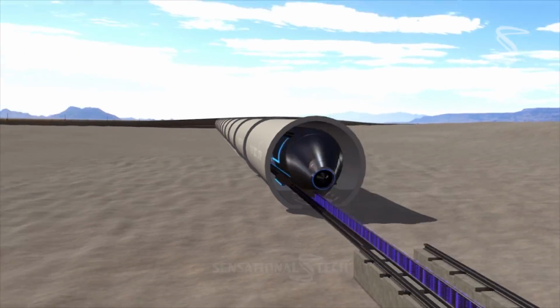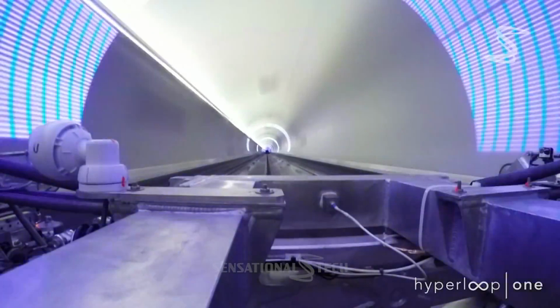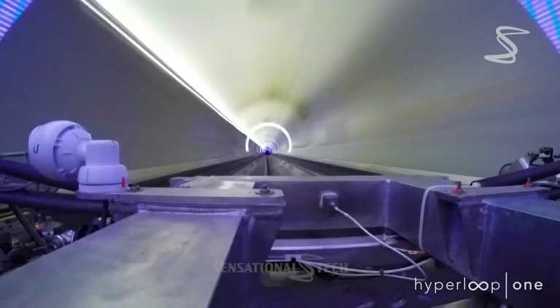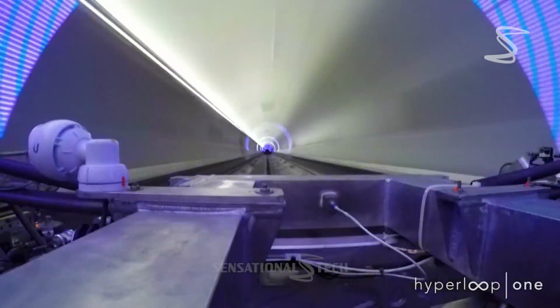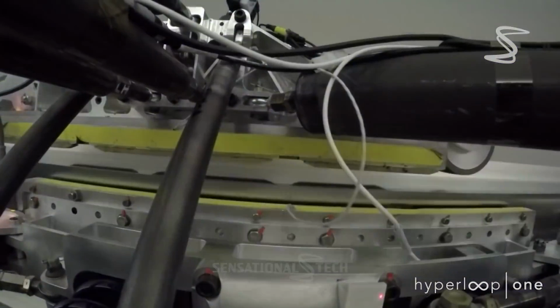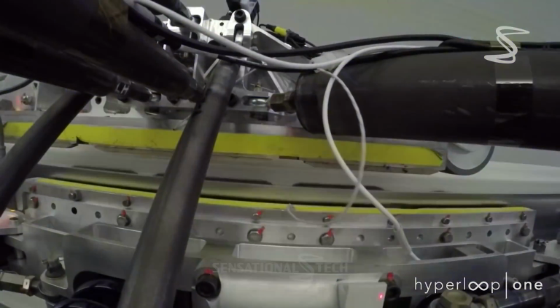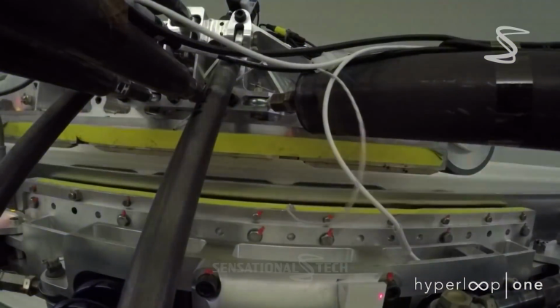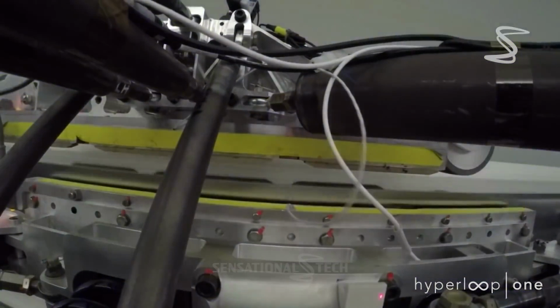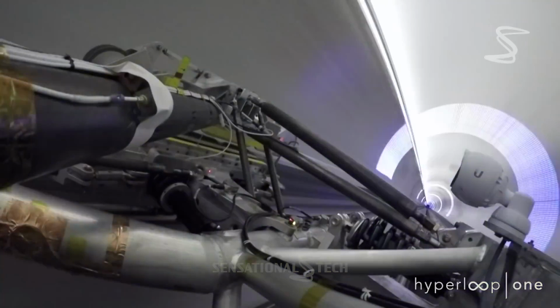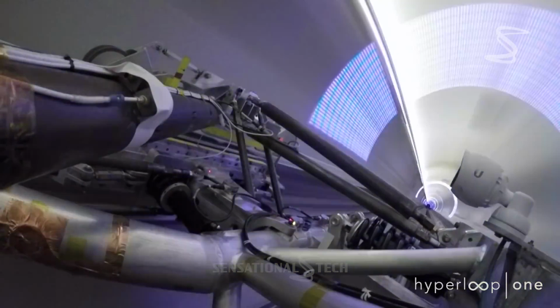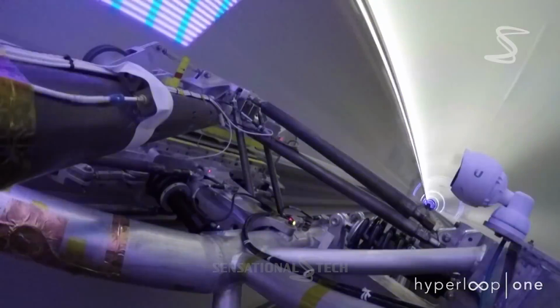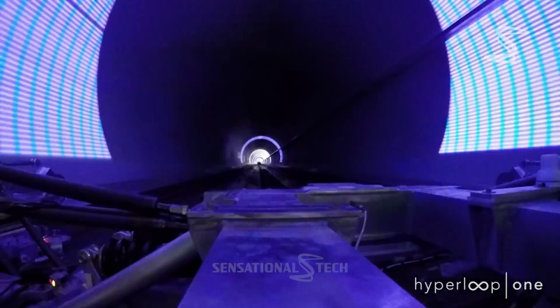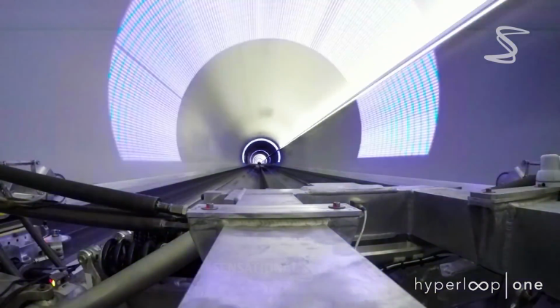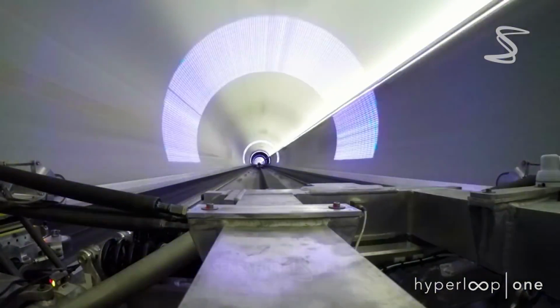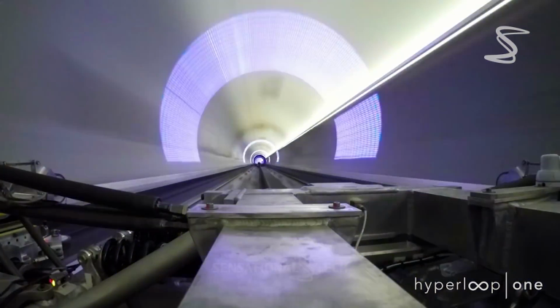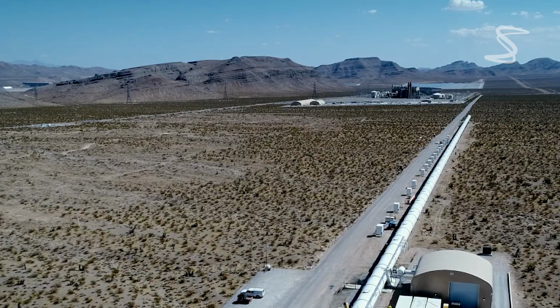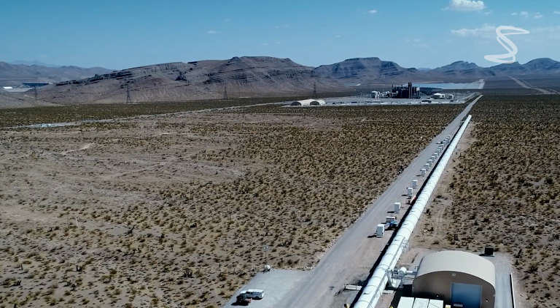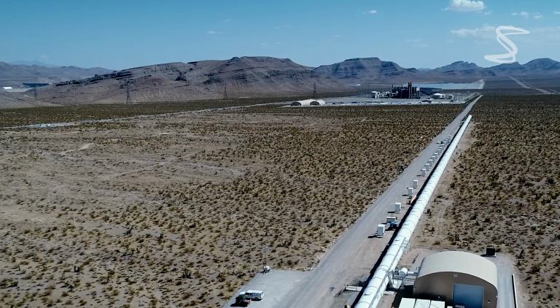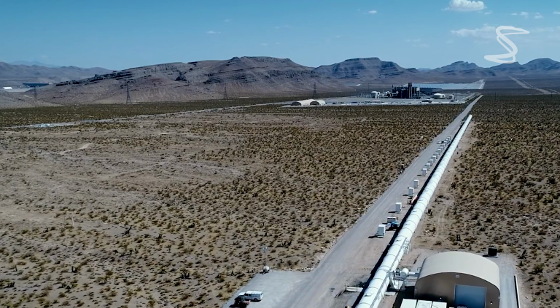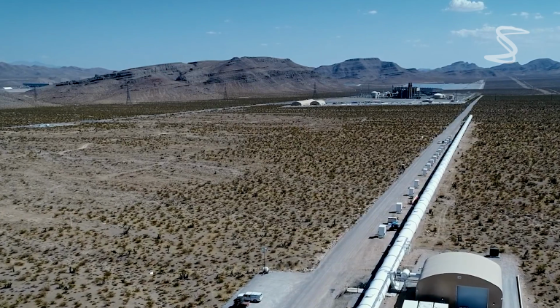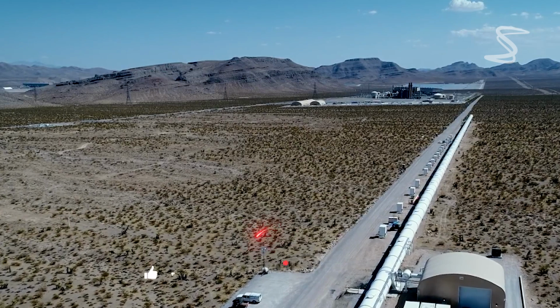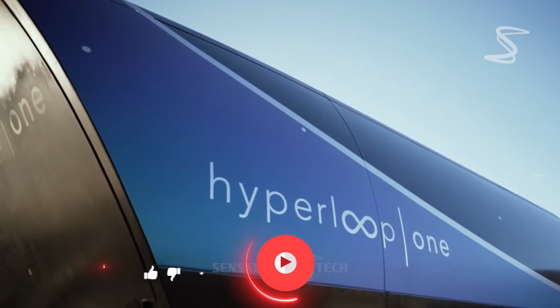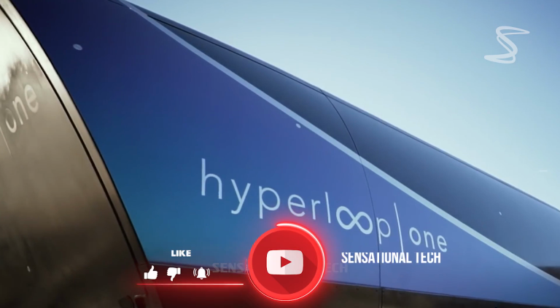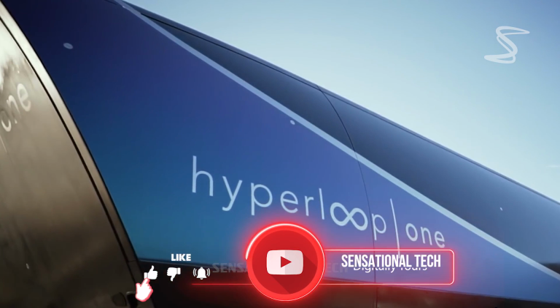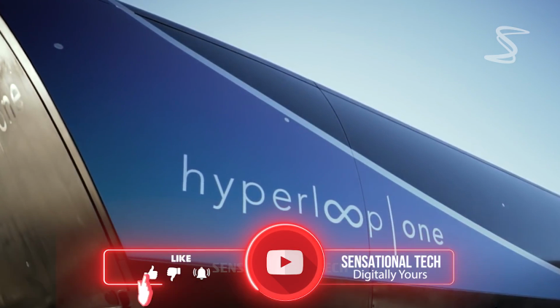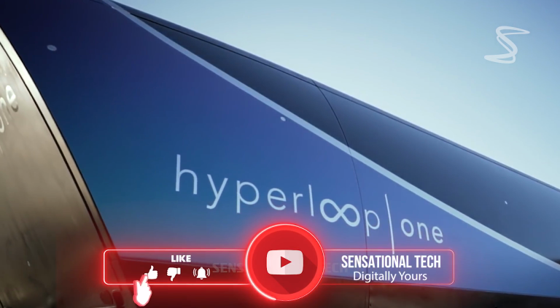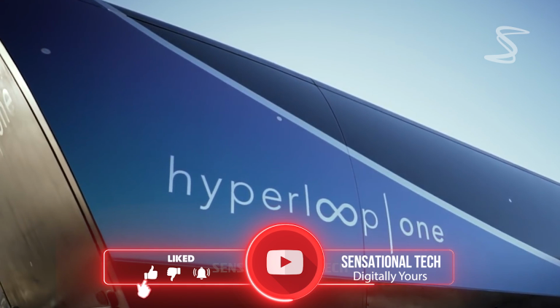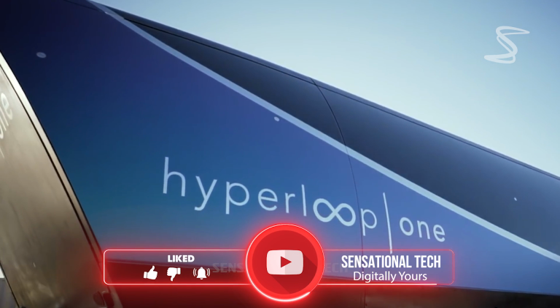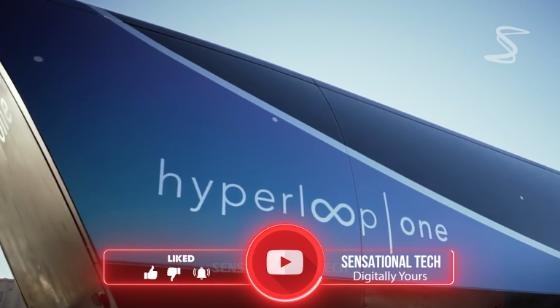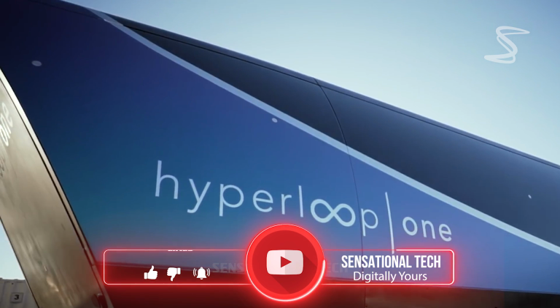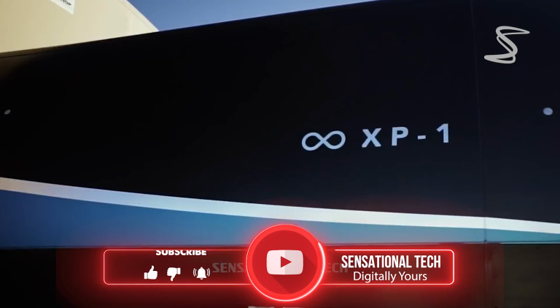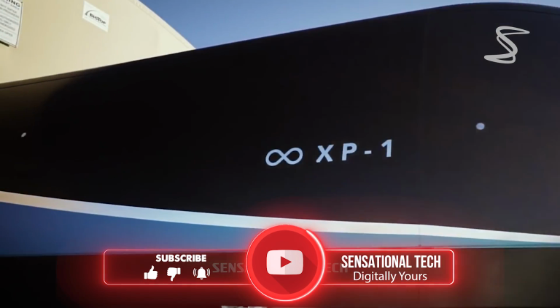The pod is also equipped with a passive magnetic levitation system, which allows it to float above the track and reduce friction even further.